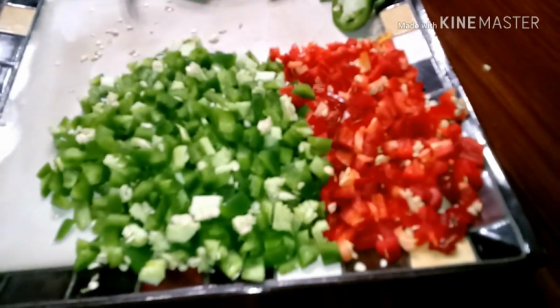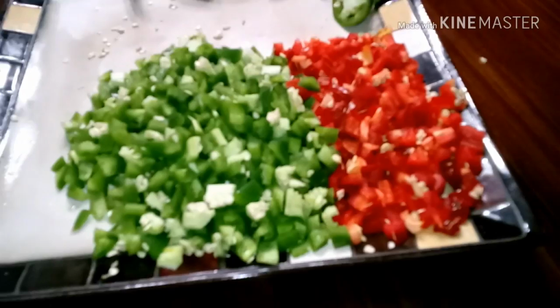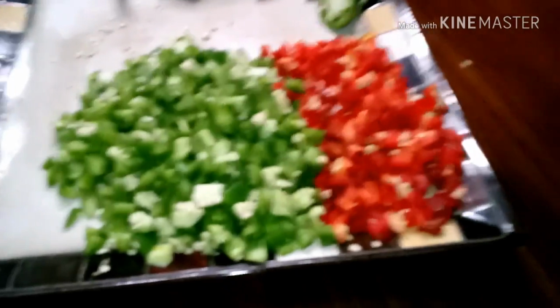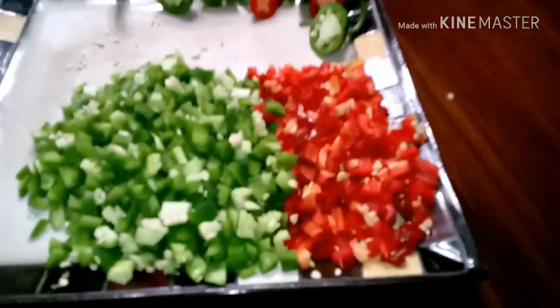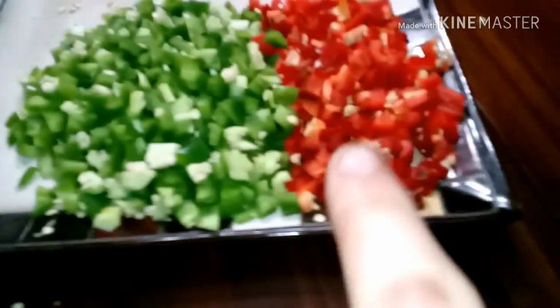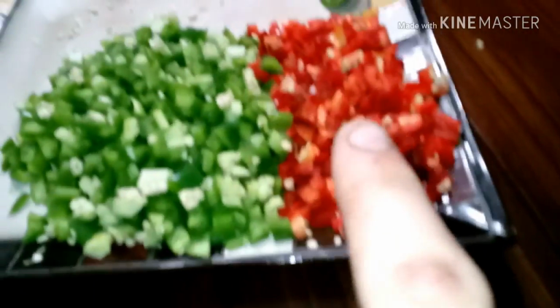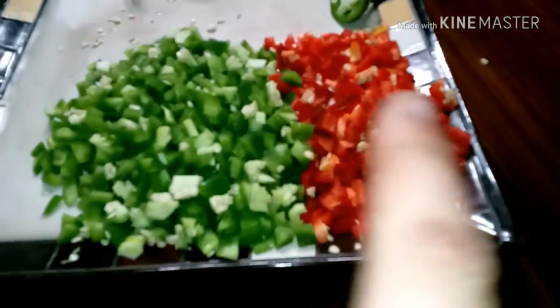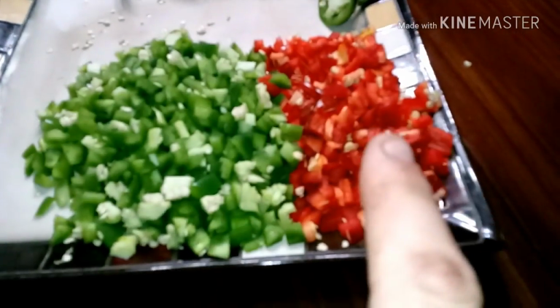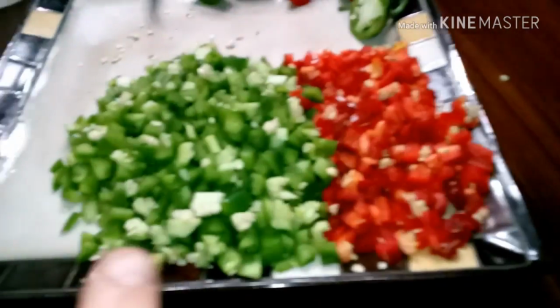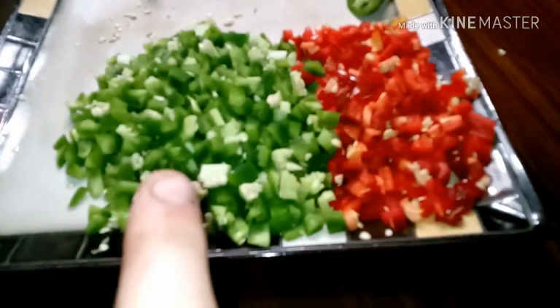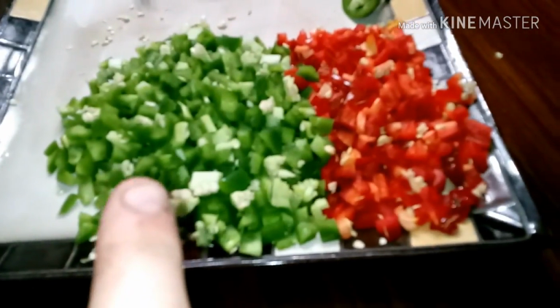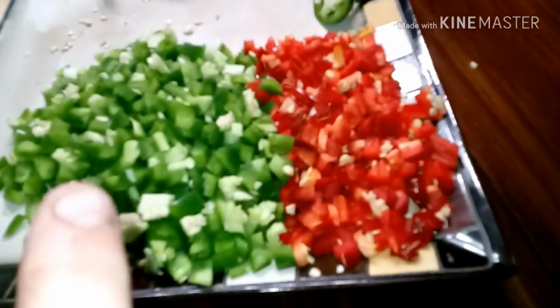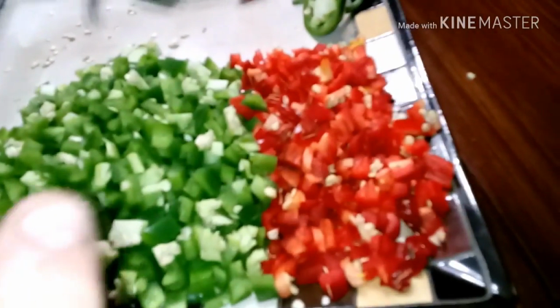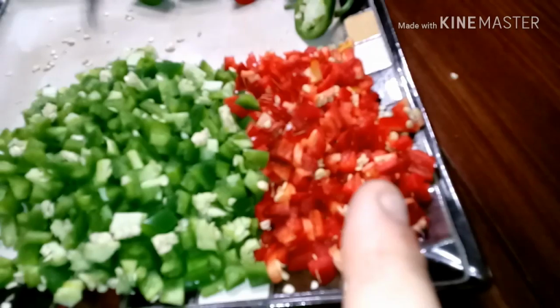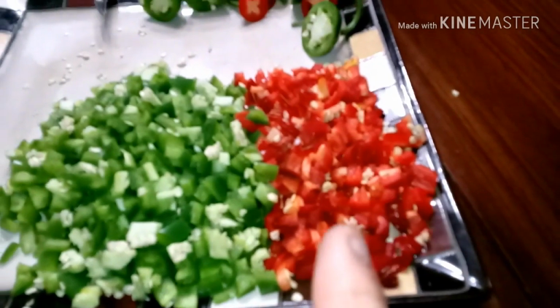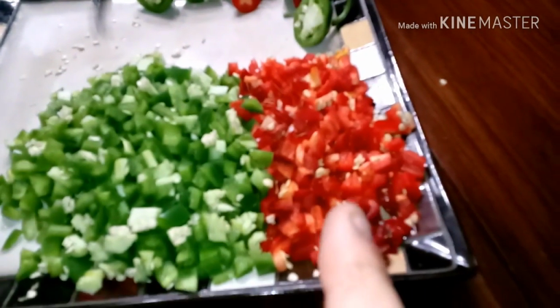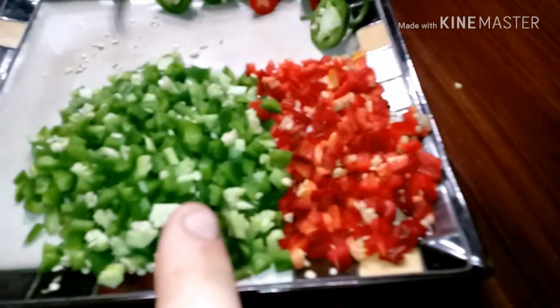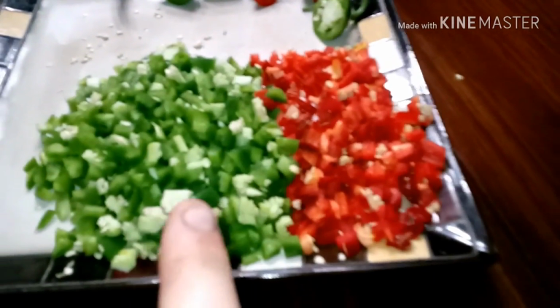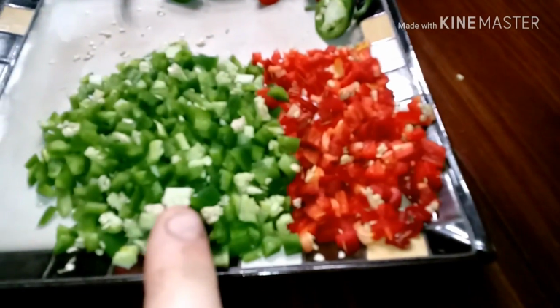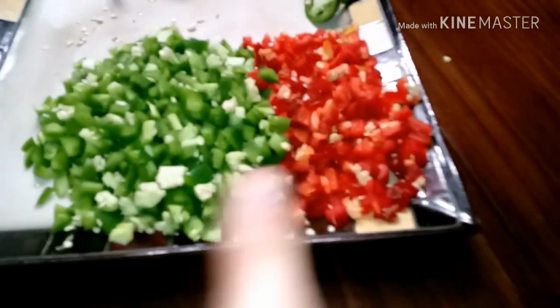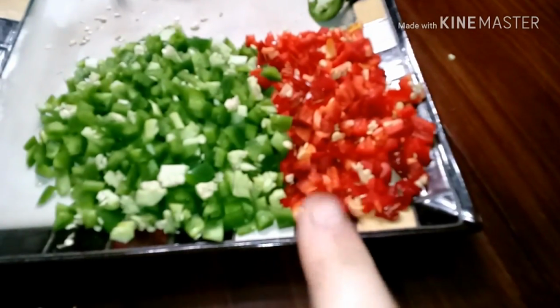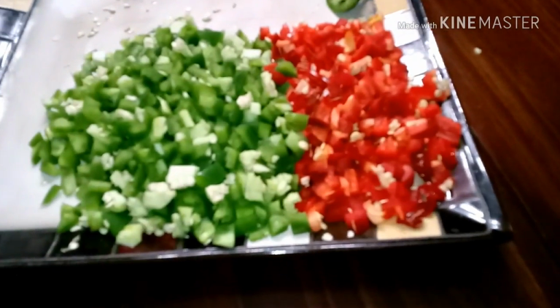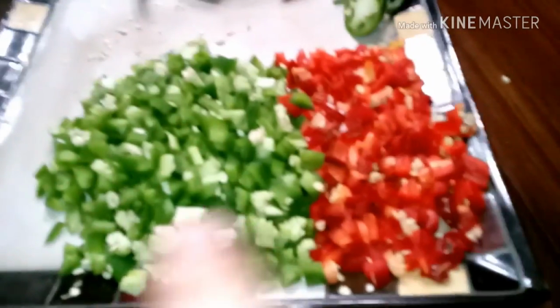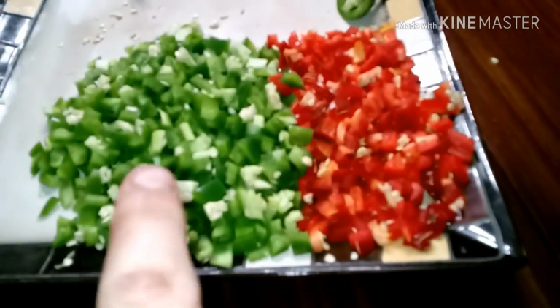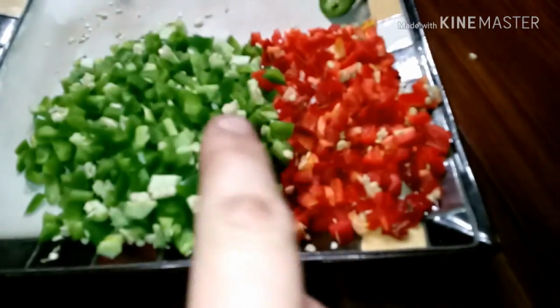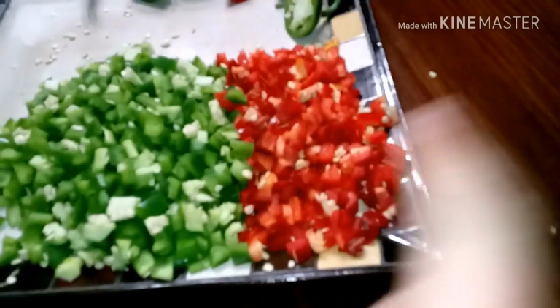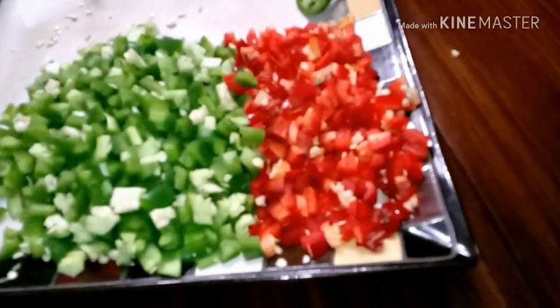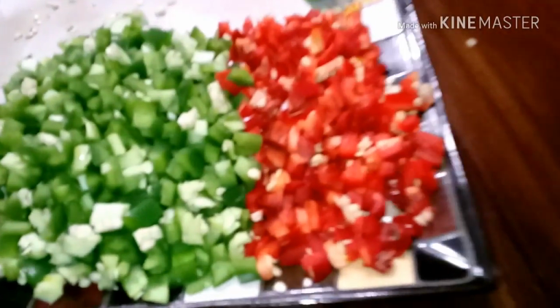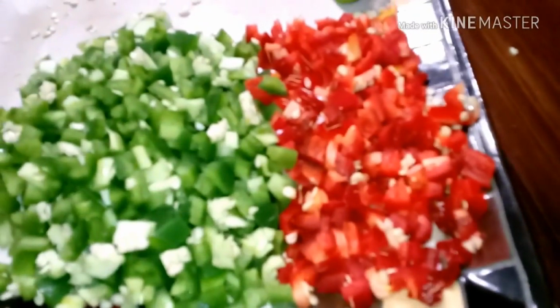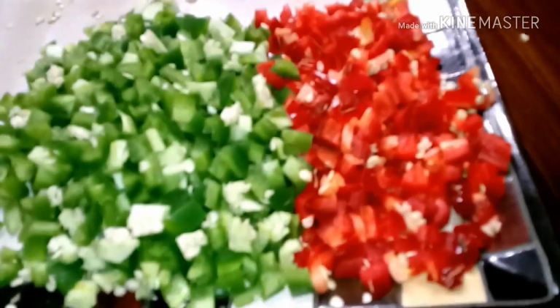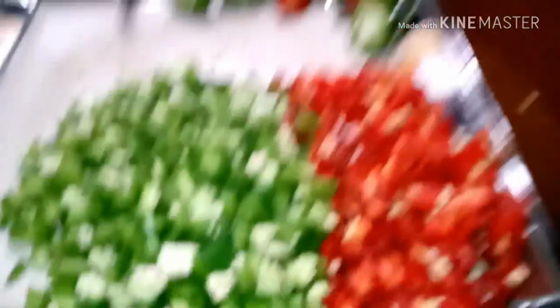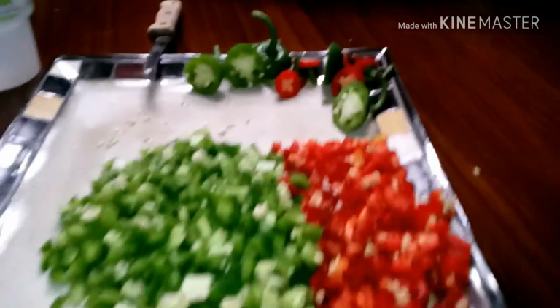So all the jalapeños are cut up. These are from my garden — they'll be hotter. These are from the store. About five jalapeños and about five jalapeños, so about ten. These are a lot bigger than these, but quite a bit there.